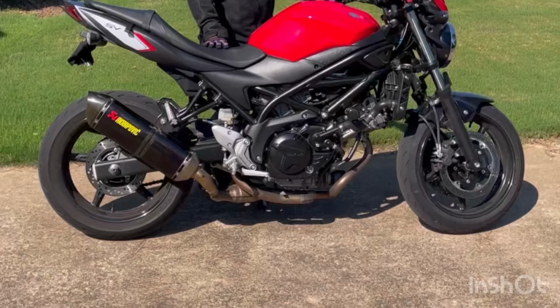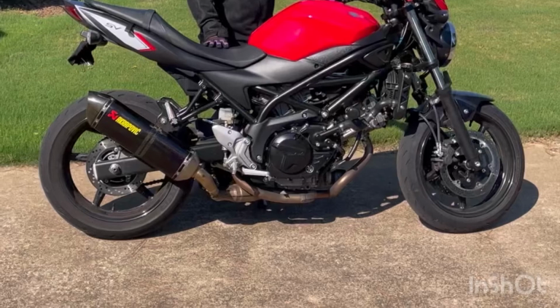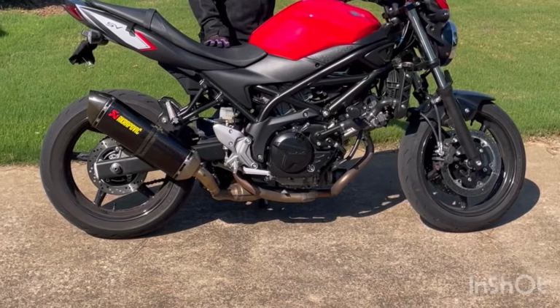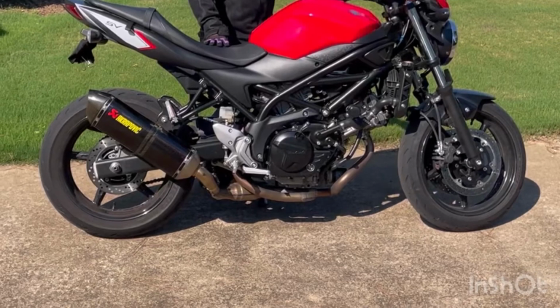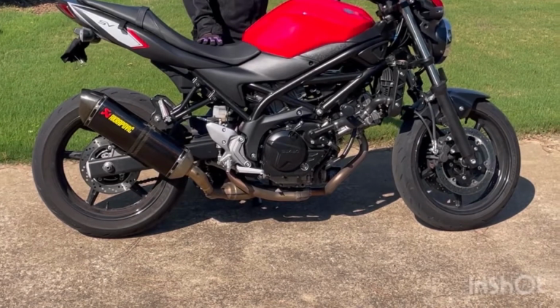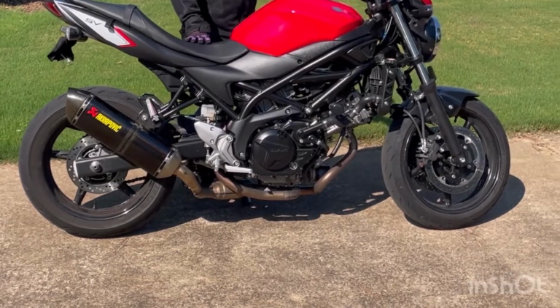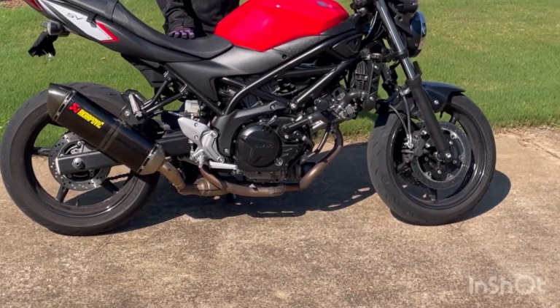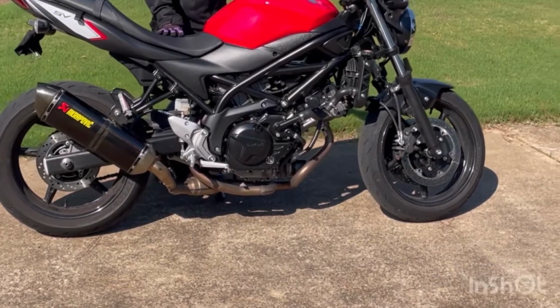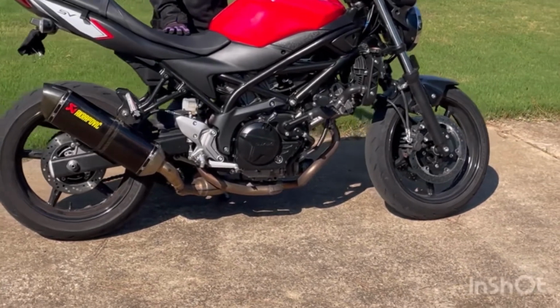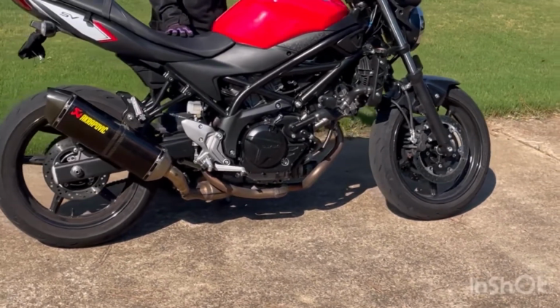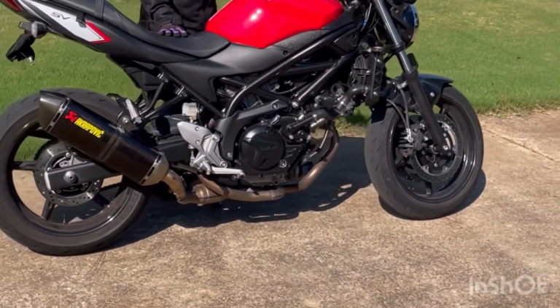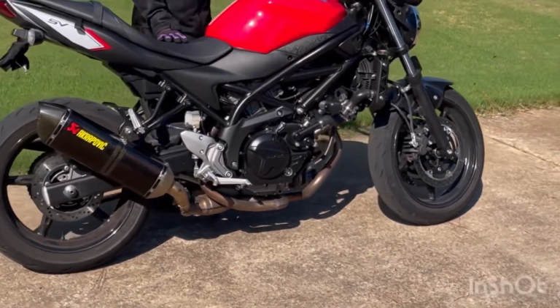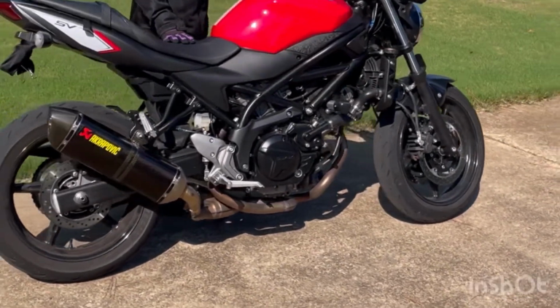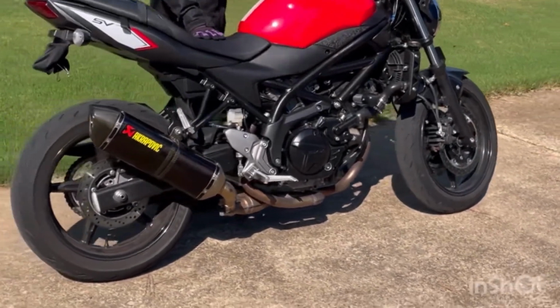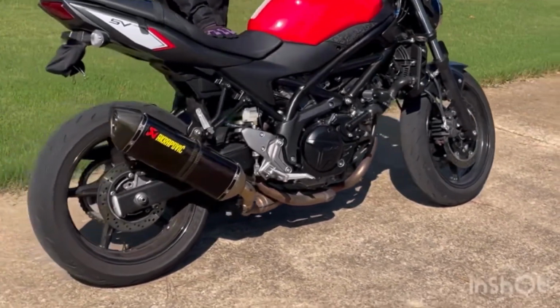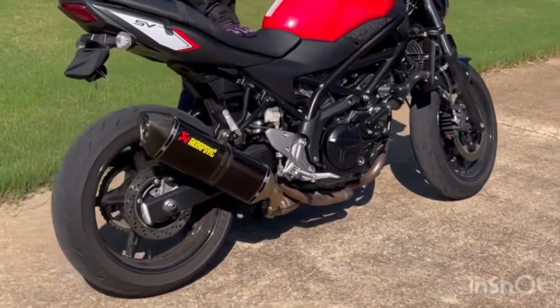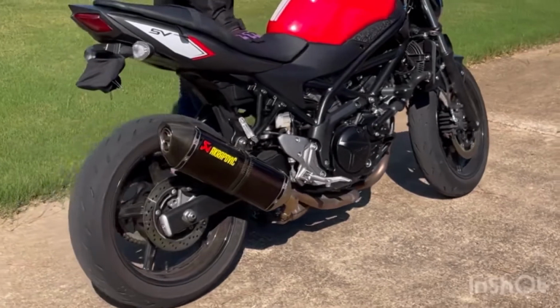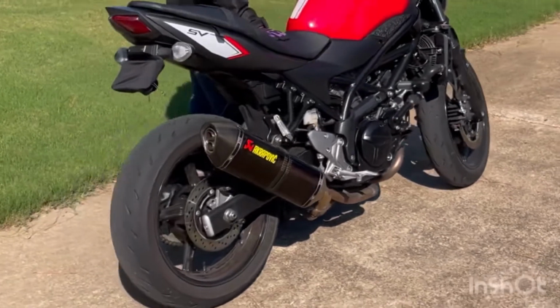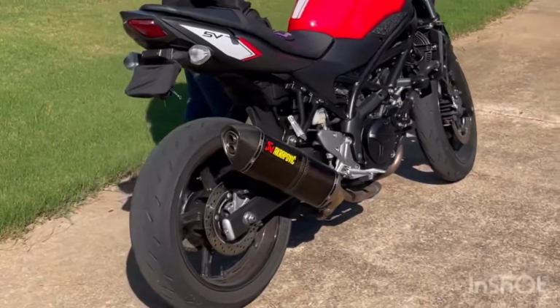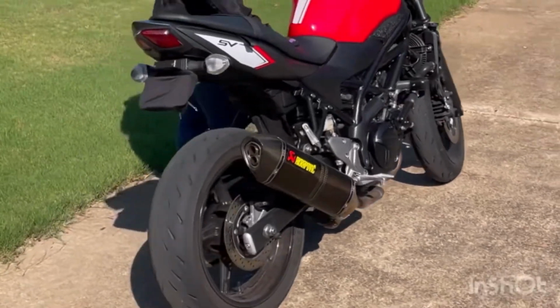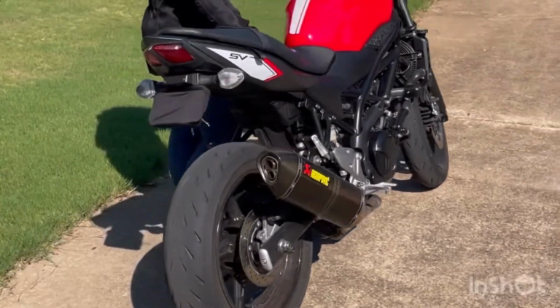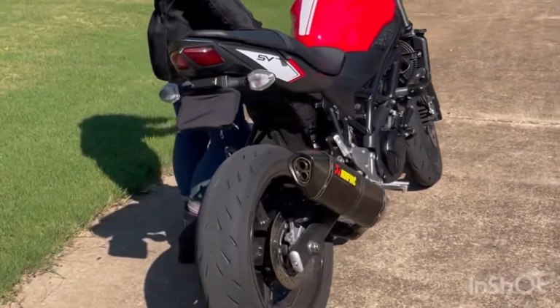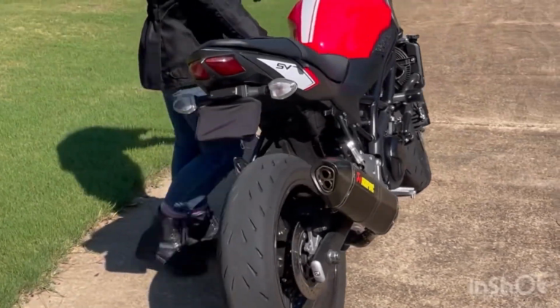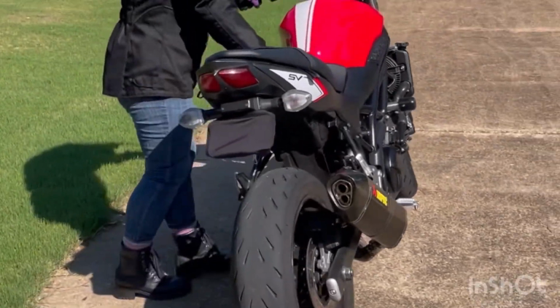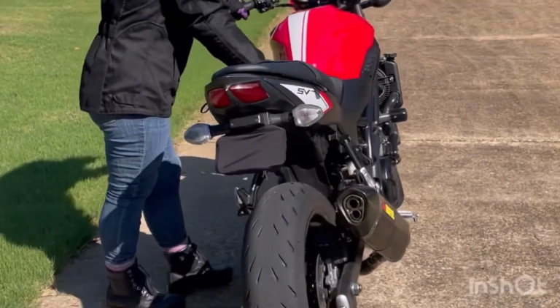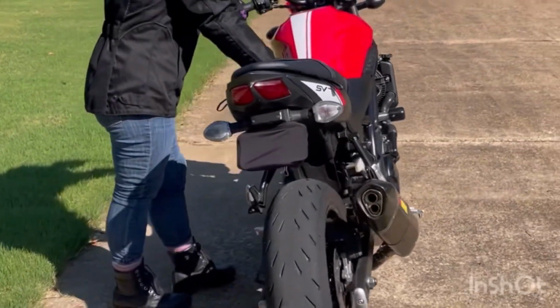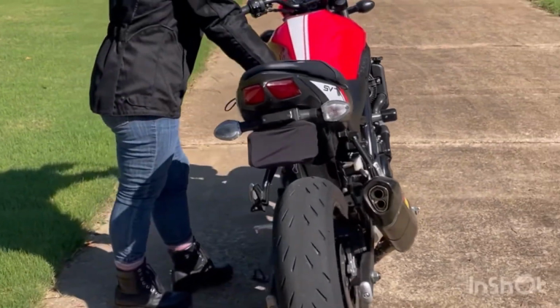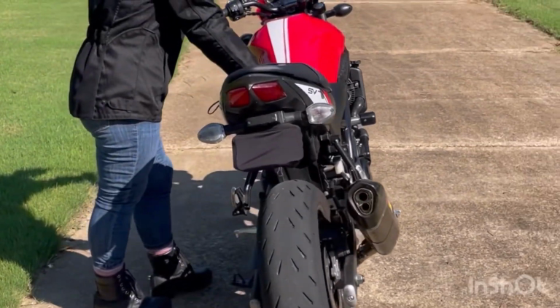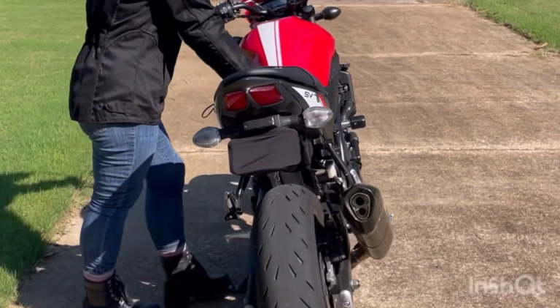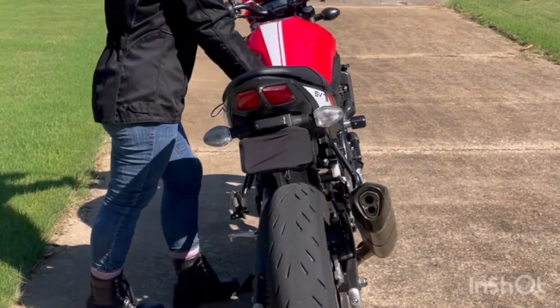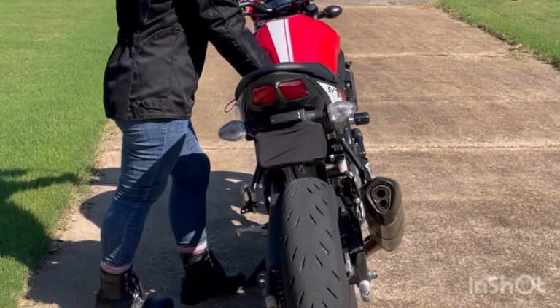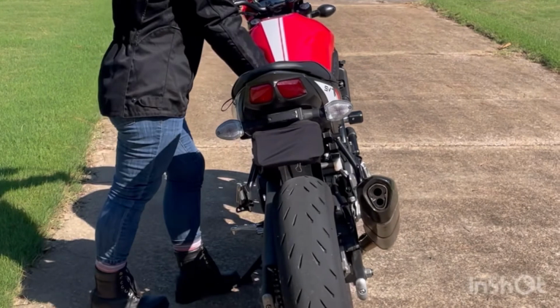Hi, this is Catherine with Short Lady Rider. I'm just doing a quick tutorial video today on how I get started on my motorcycle. As you can see, I'm pretty short compared to my bike.